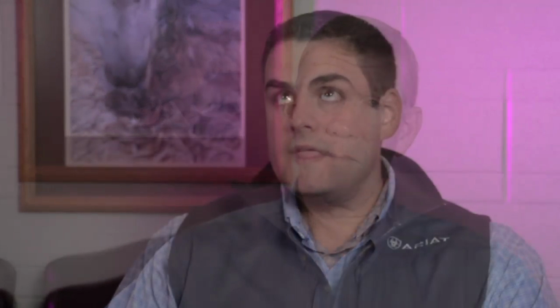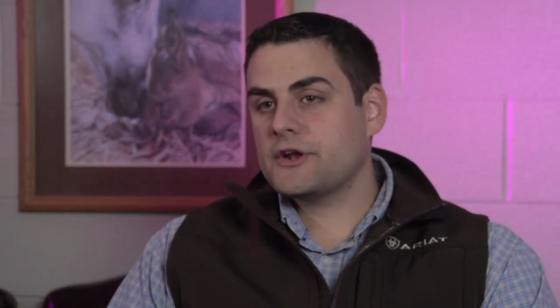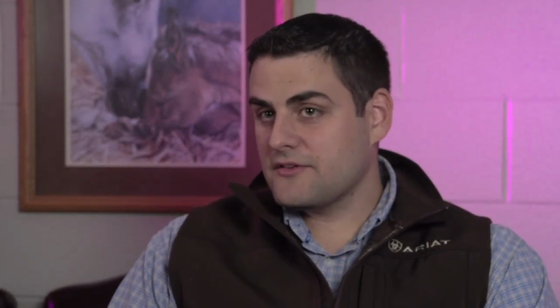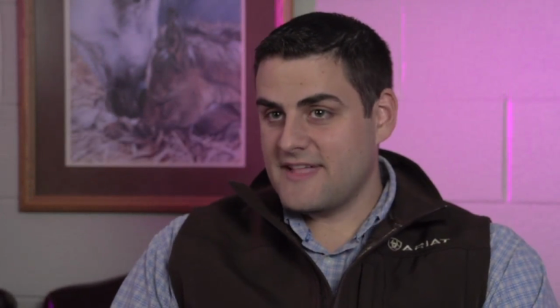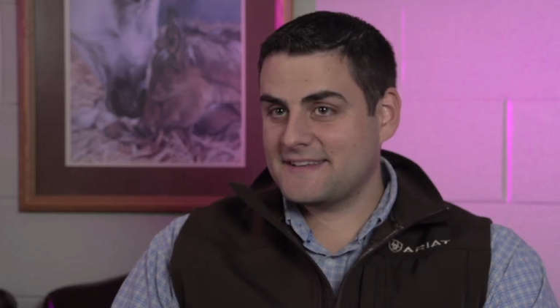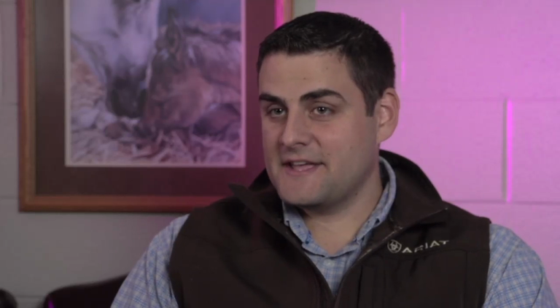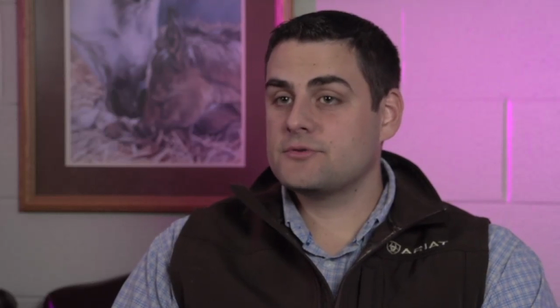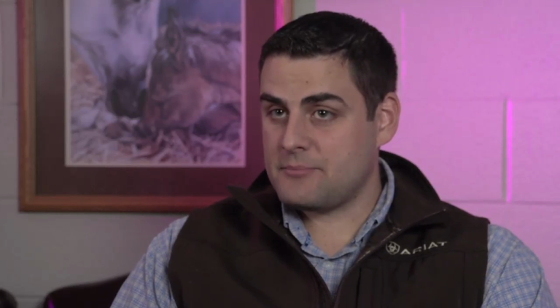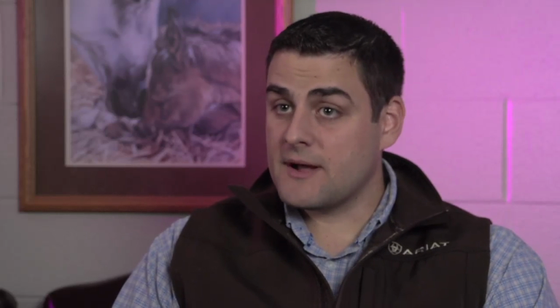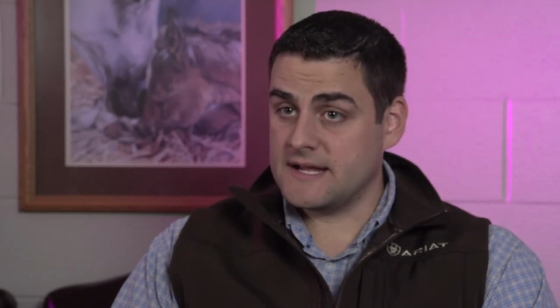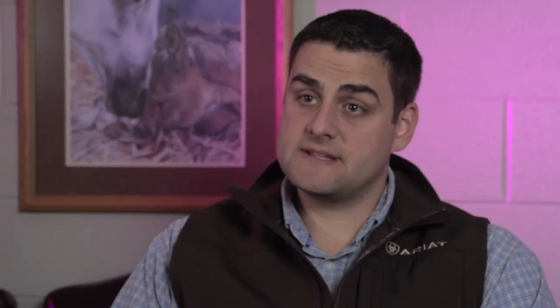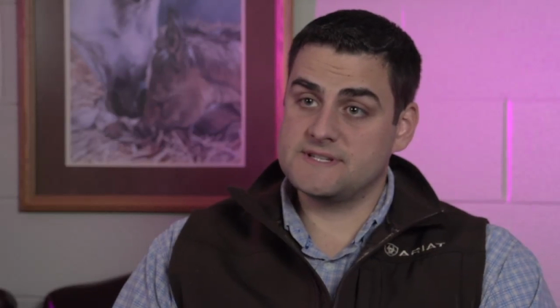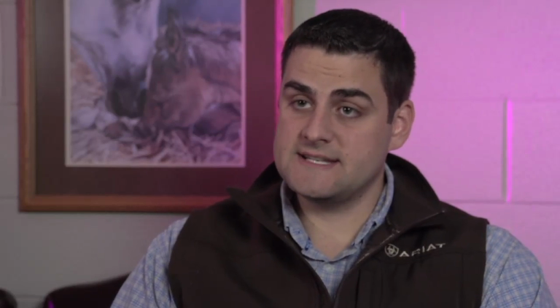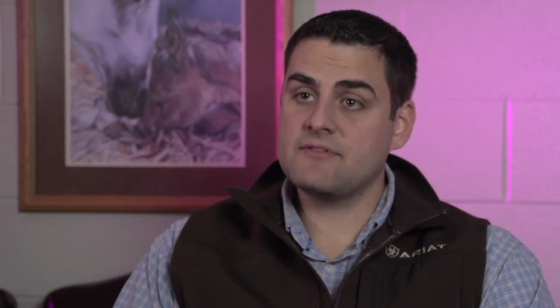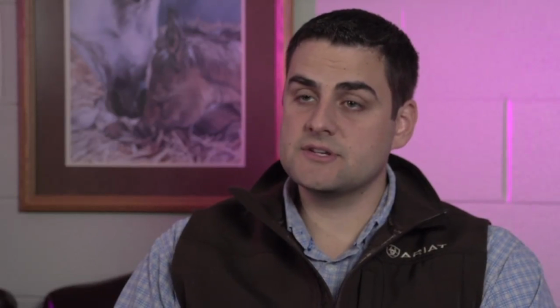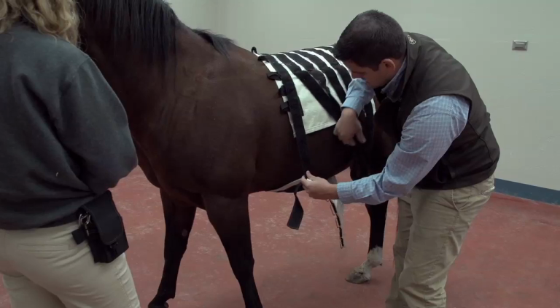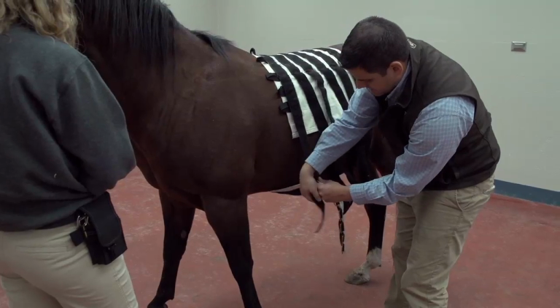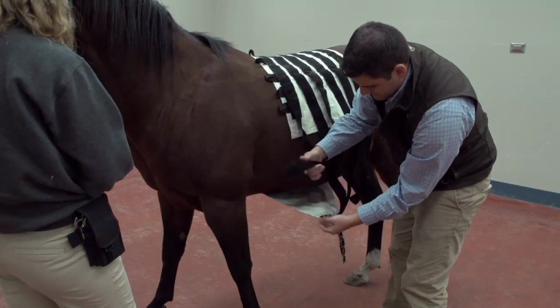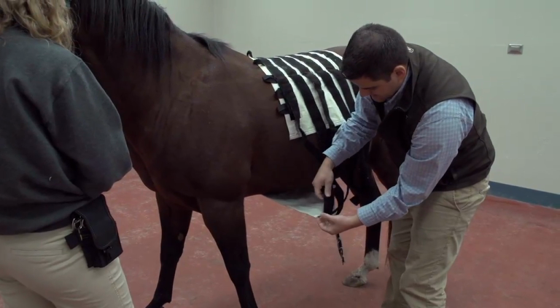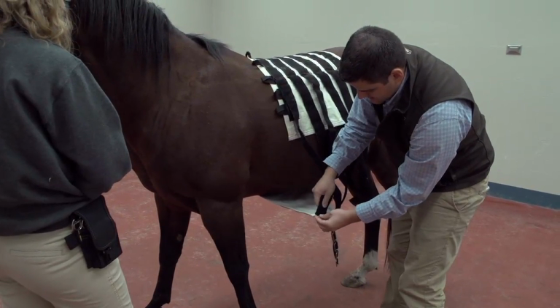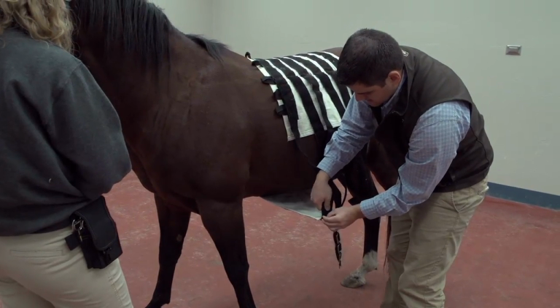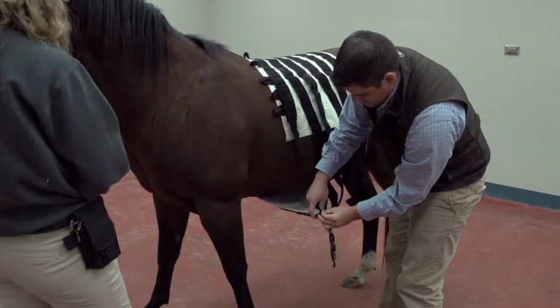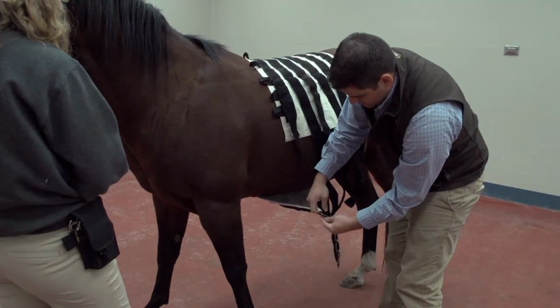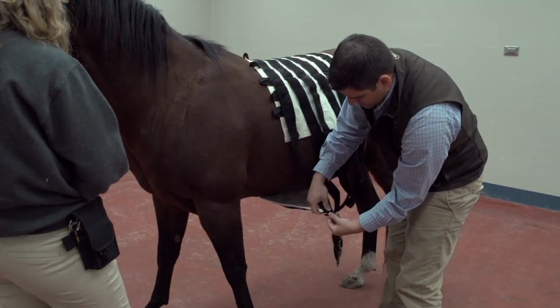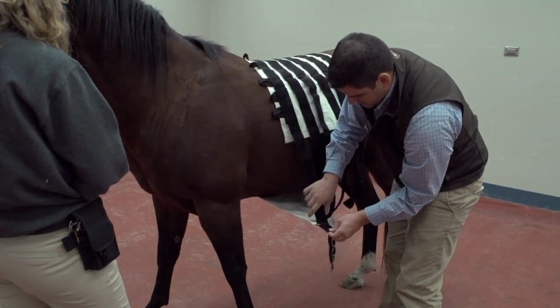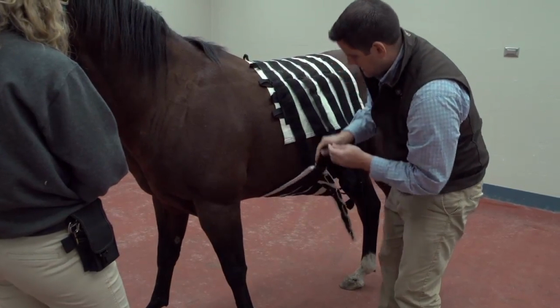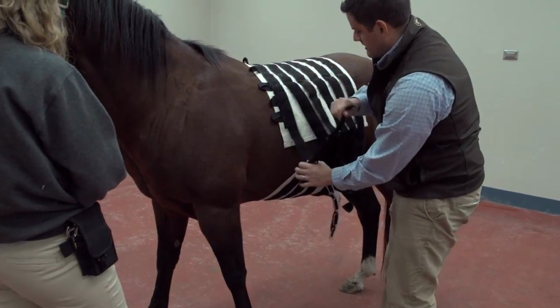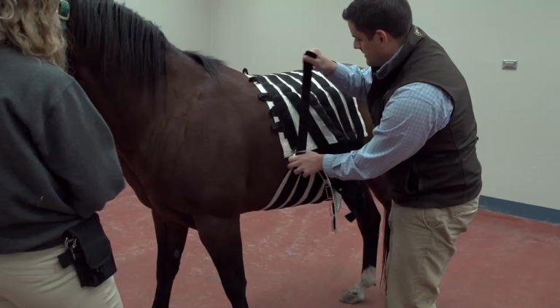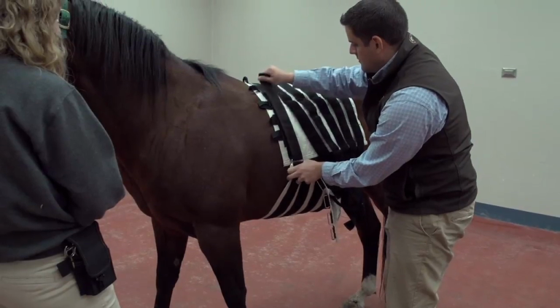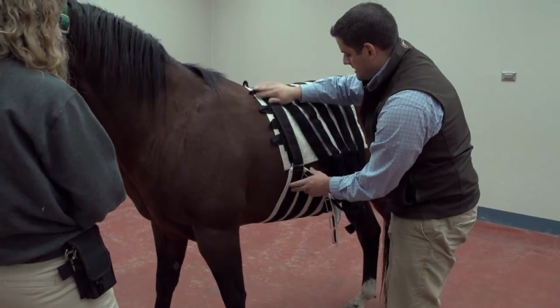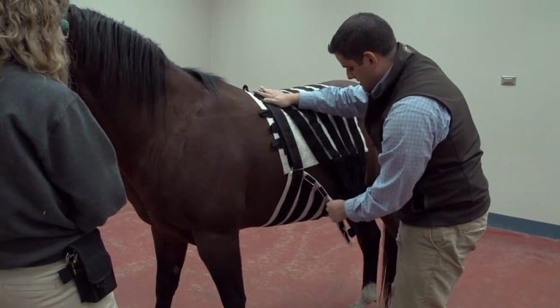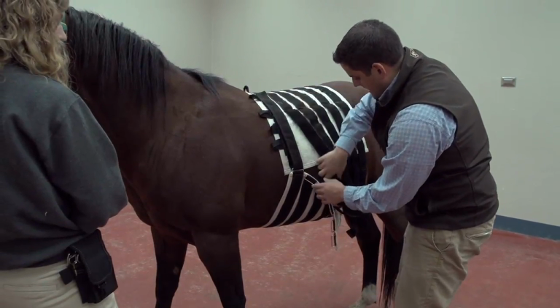The clinical relevance of that is hard to extrapolate from this study since these horses actually didn't have an incision. But based on what they found, if you want to put compression on the incision, the best product to use would be the CM hernia belt.